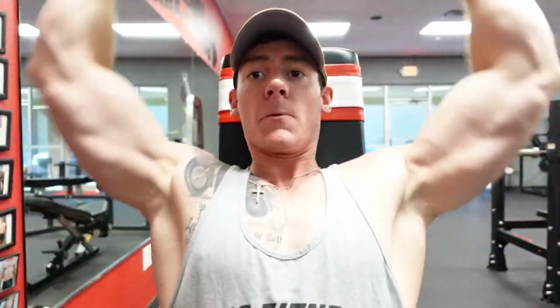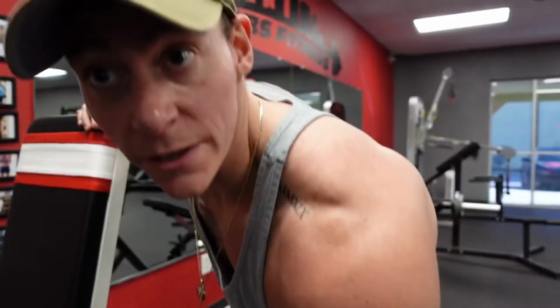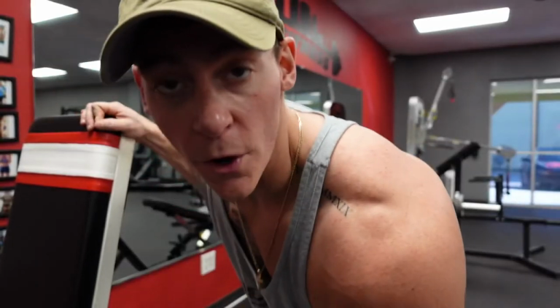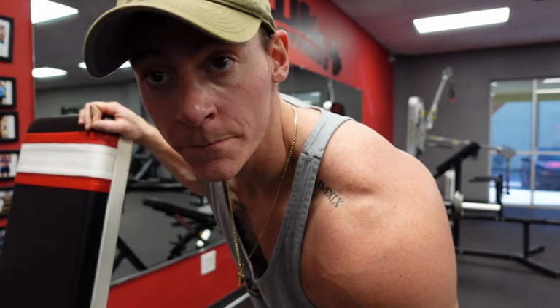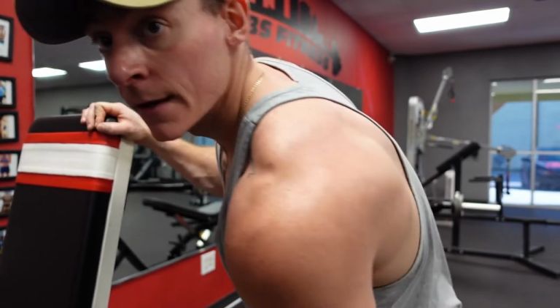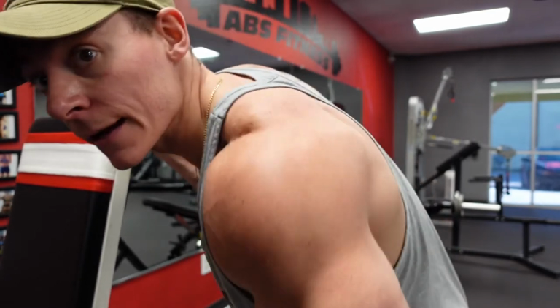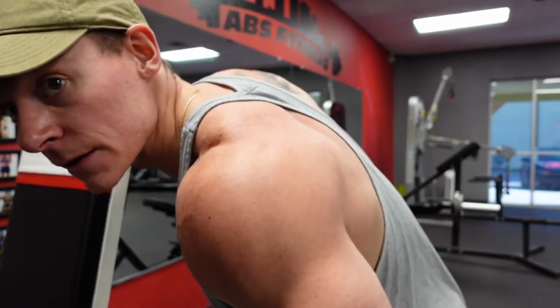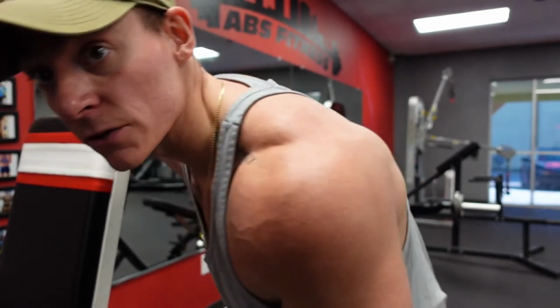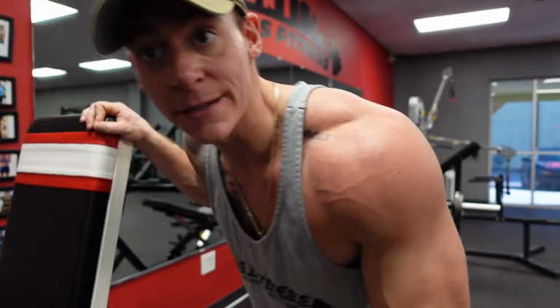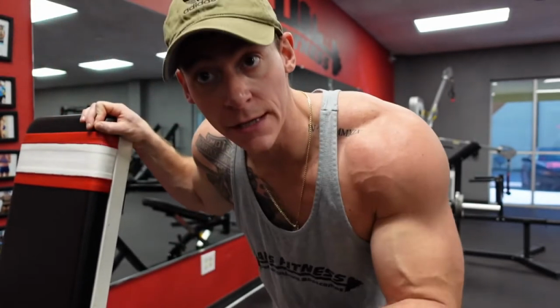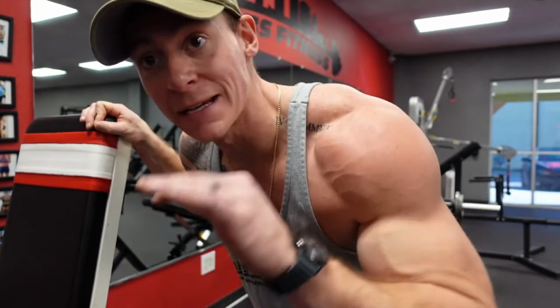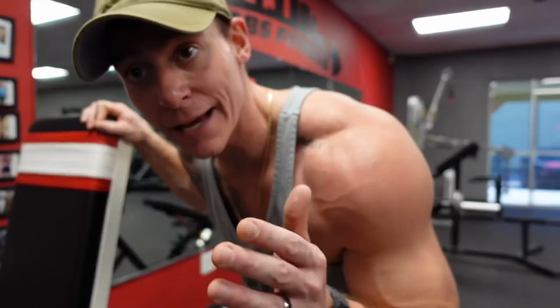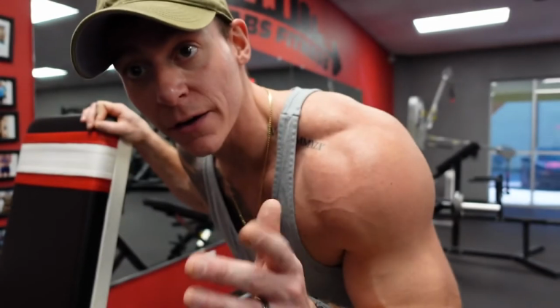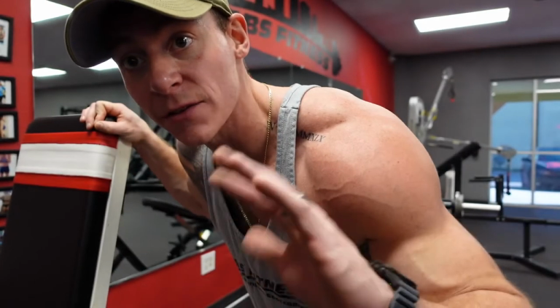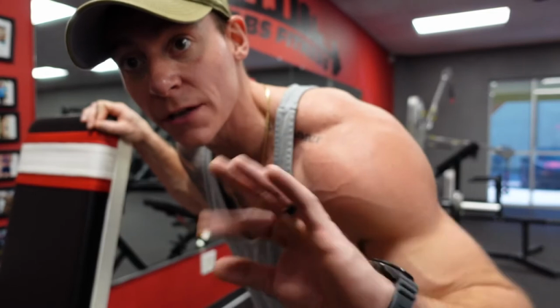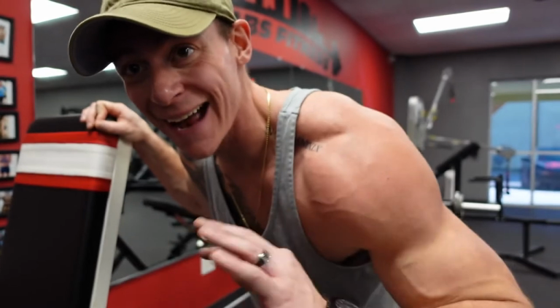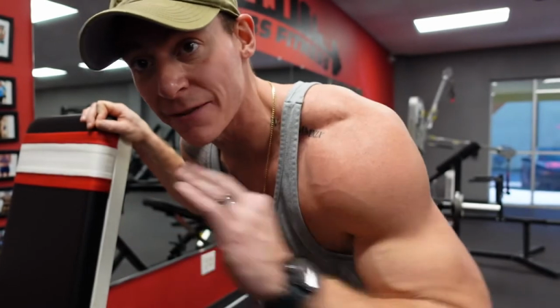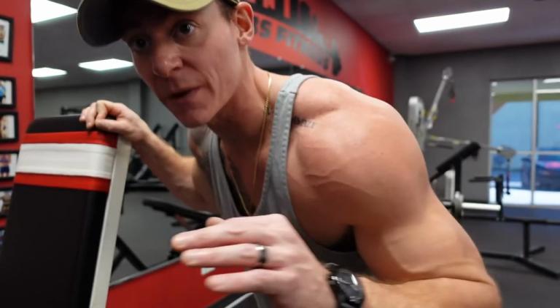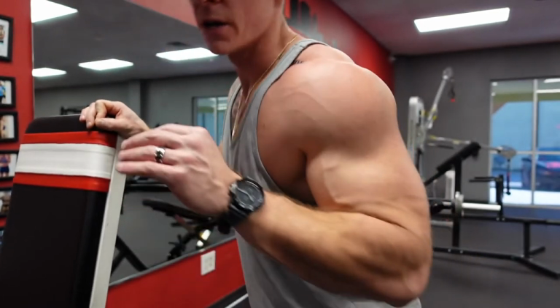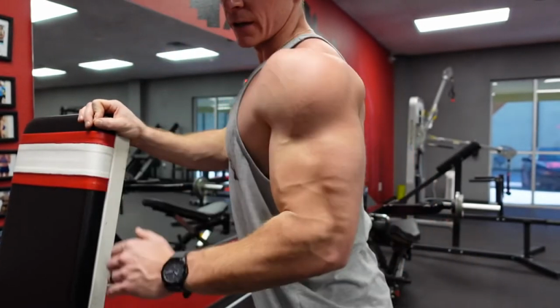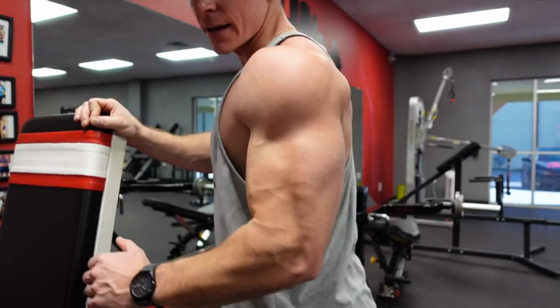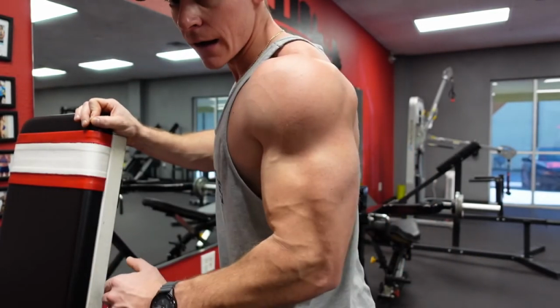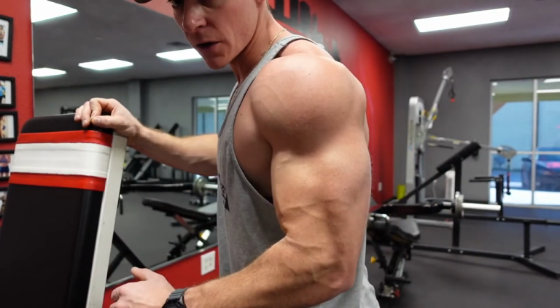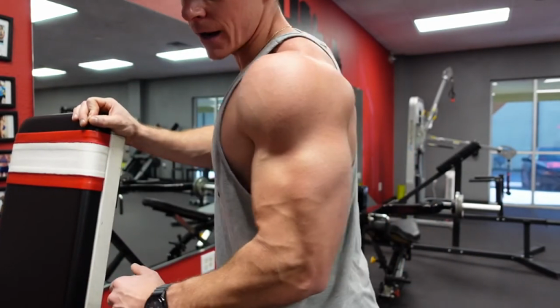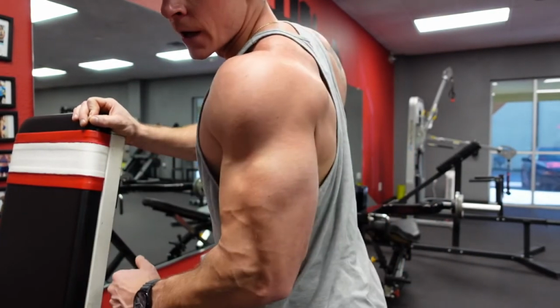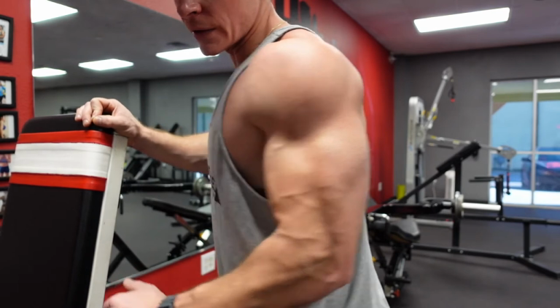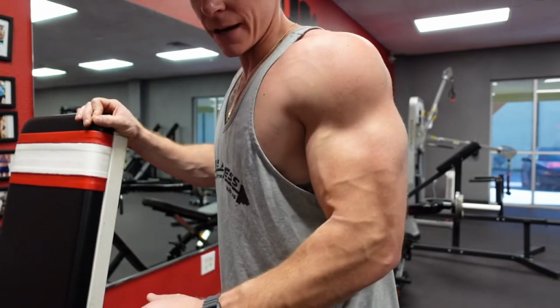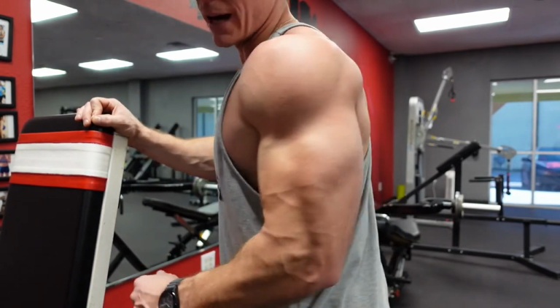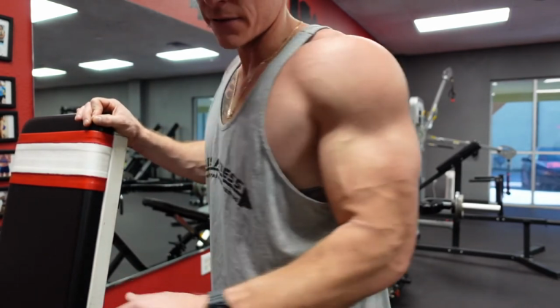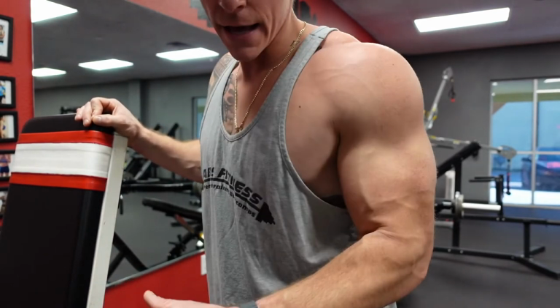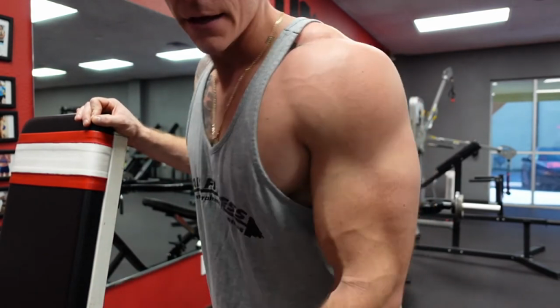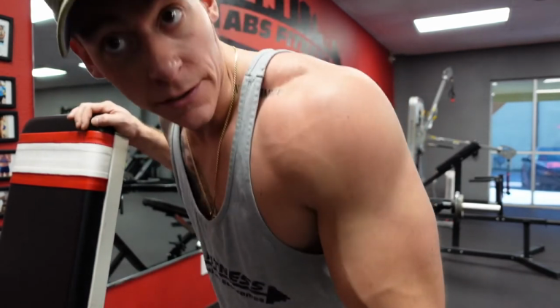This rear delt row — back of the shoulder makes everything. It makes it tie in better, it makes the front, the side, it makes everything look better. Get a nice look on the arm with that rear delt. Without it, it's flat — it's not as good.